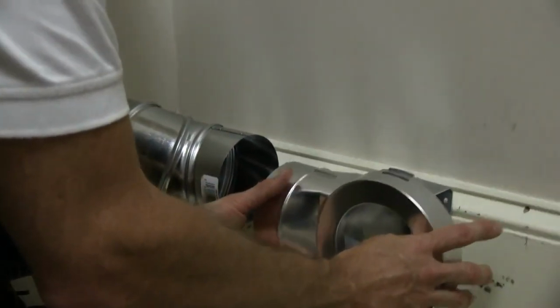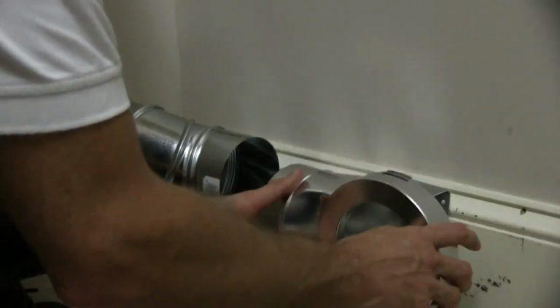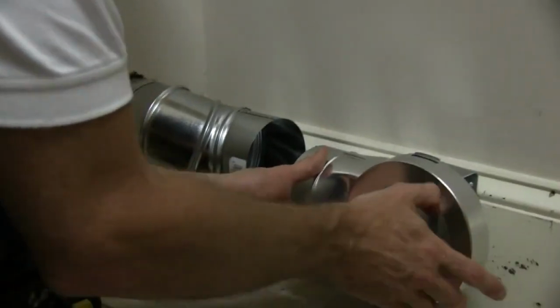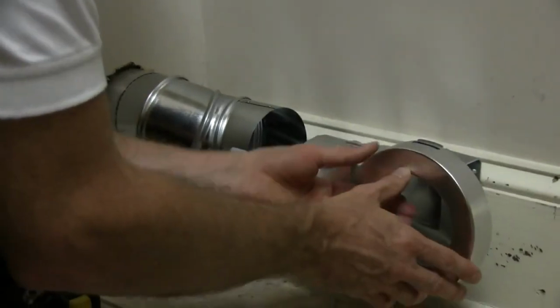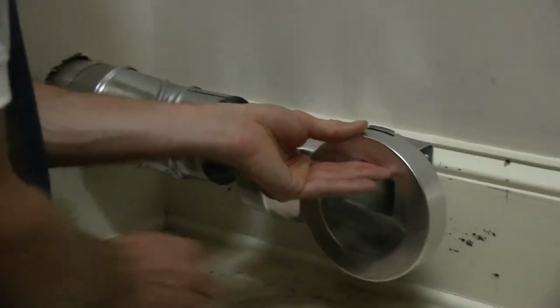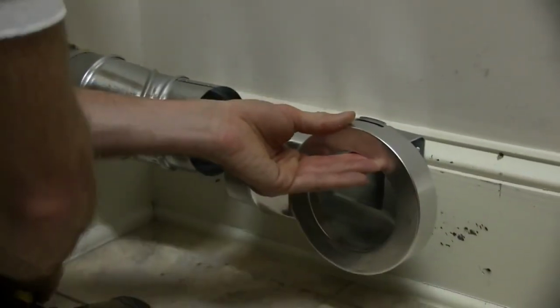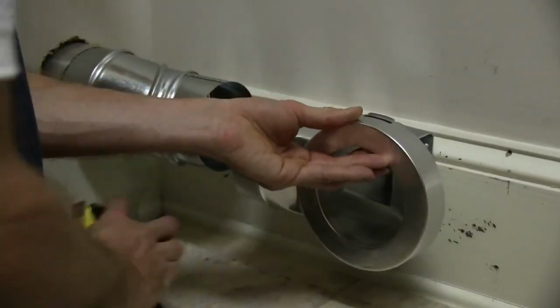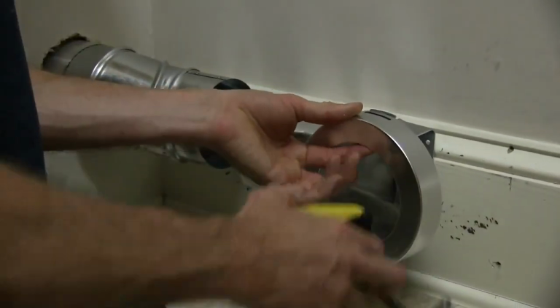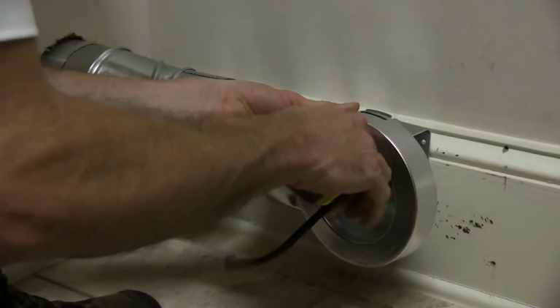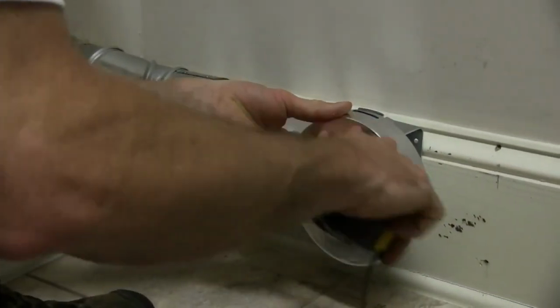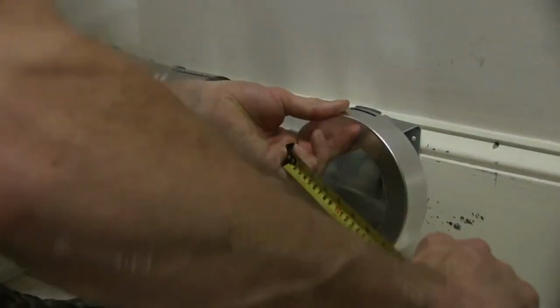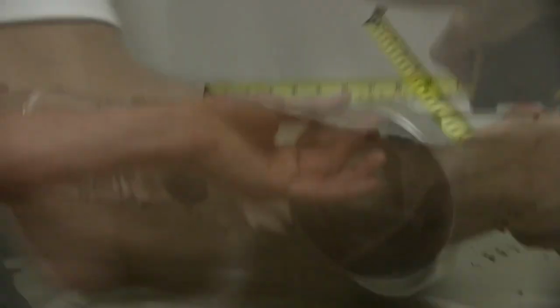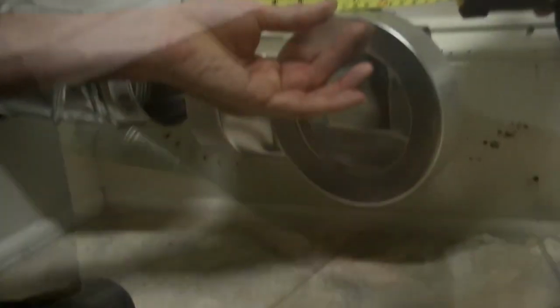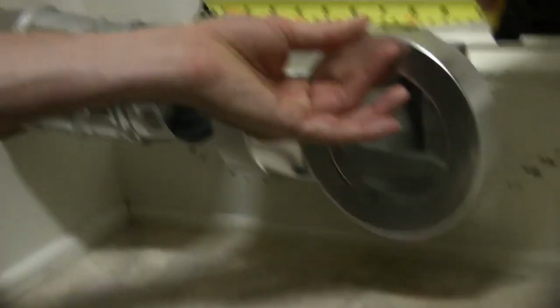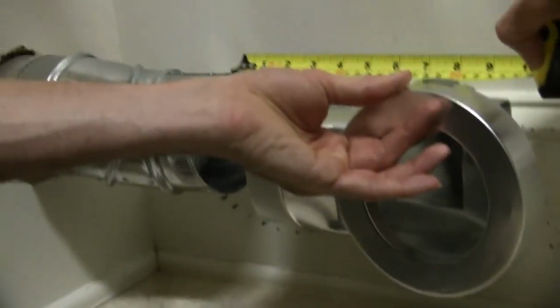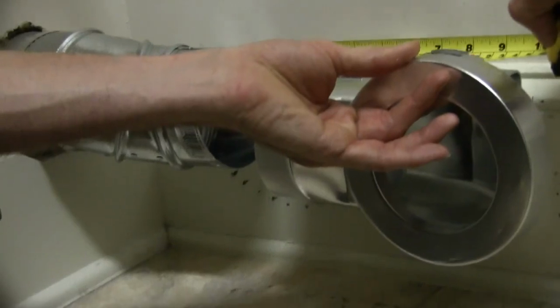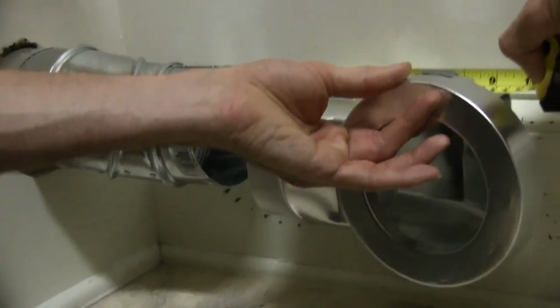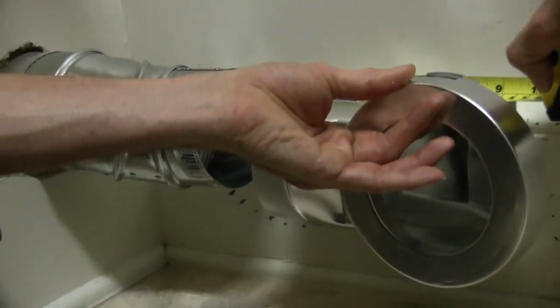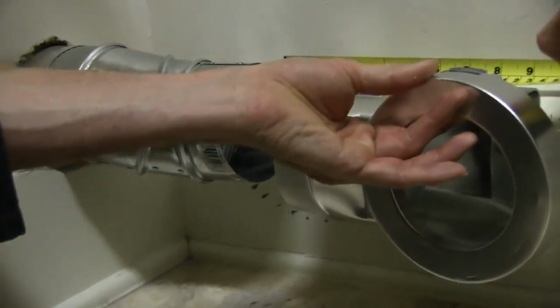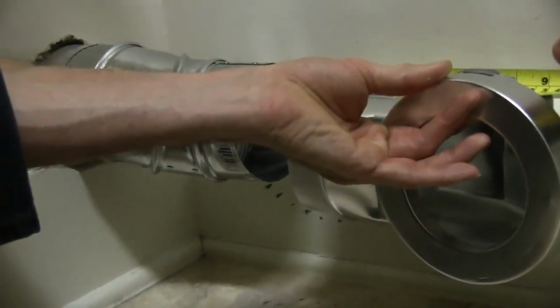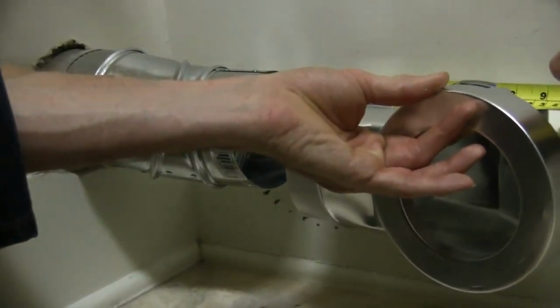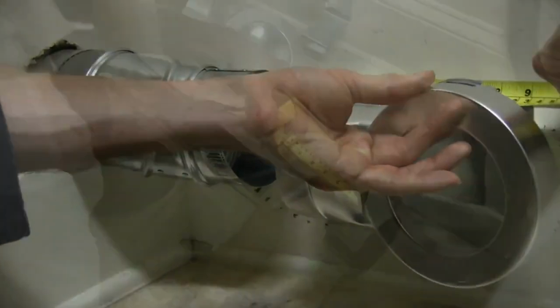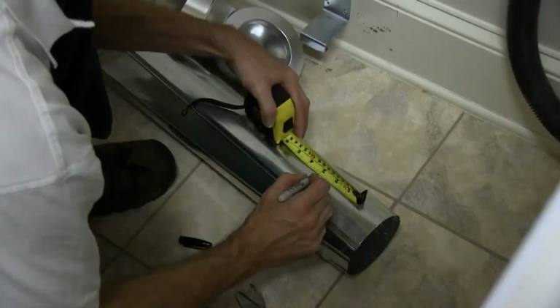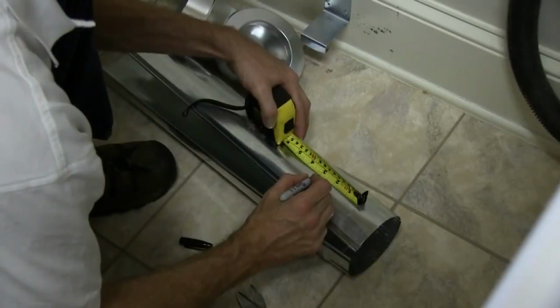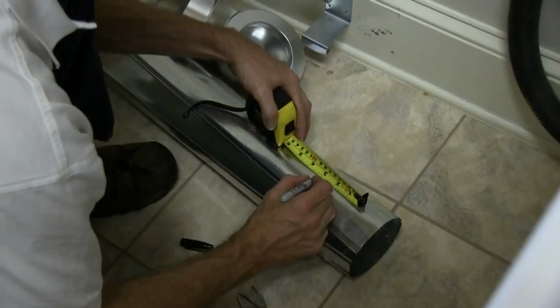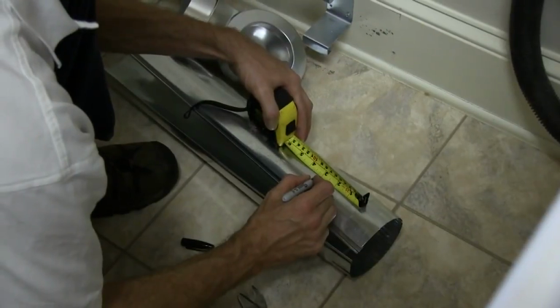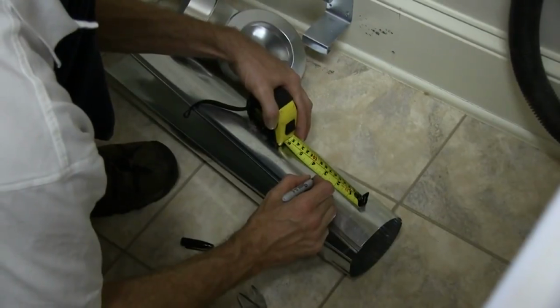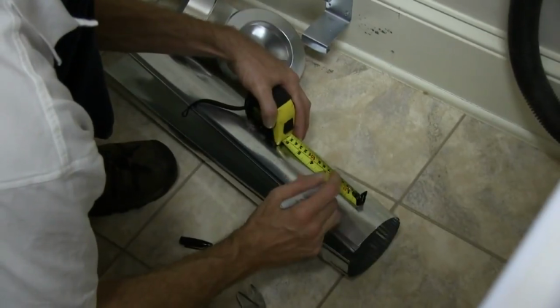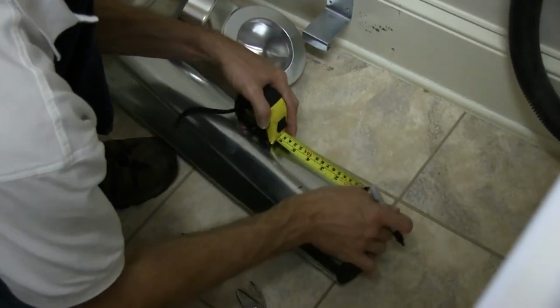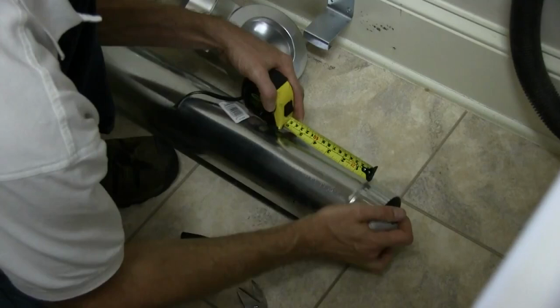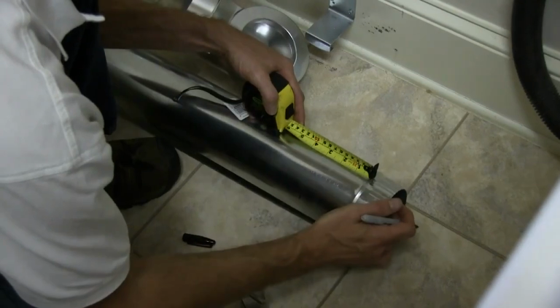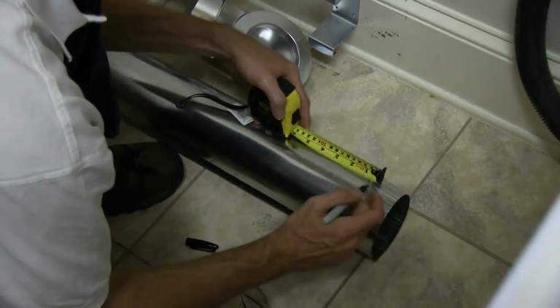With the MV90 in place, you can measure for the remainder of your duct system. Remove the MV90 by squeezing the bracket to disengage the retaining tabs and reattach if it eases your installation.